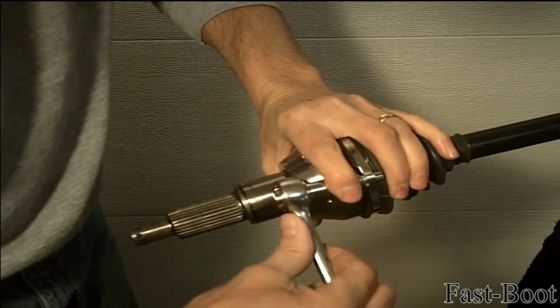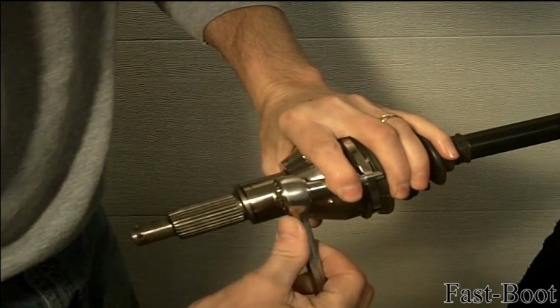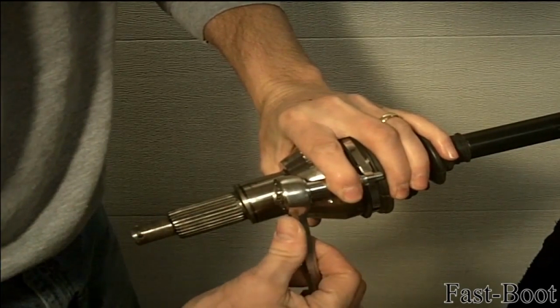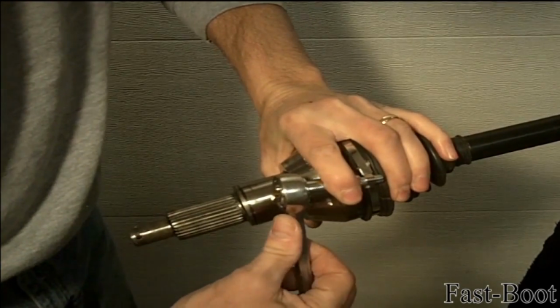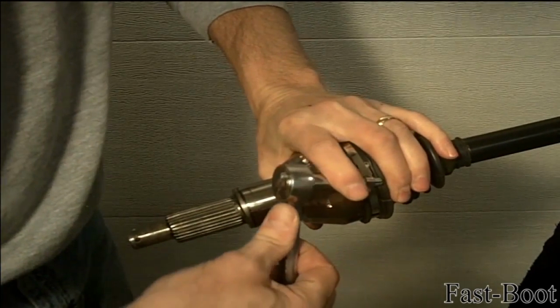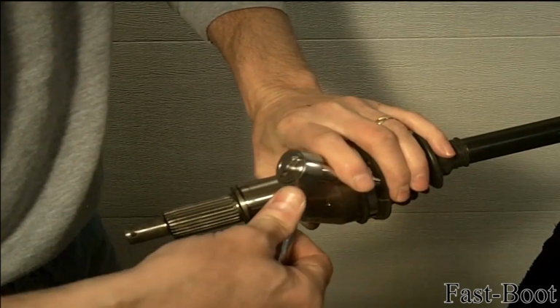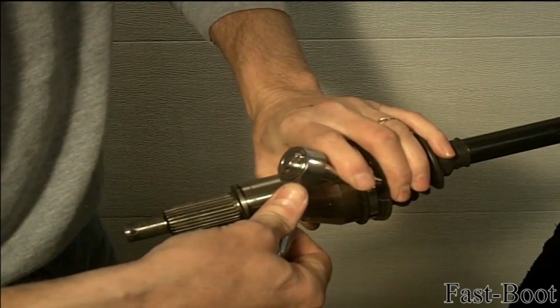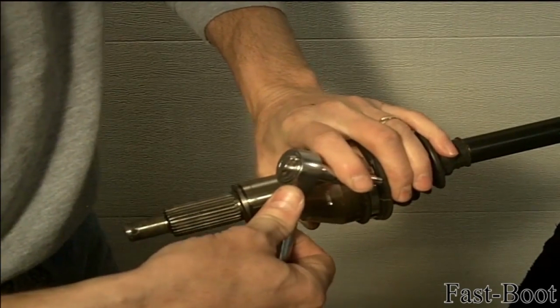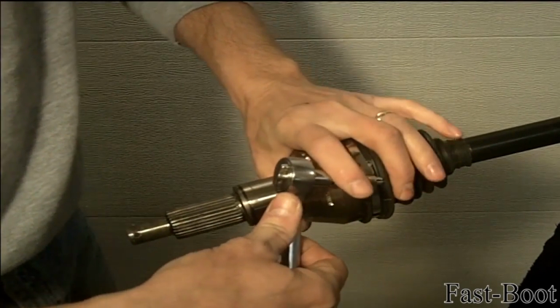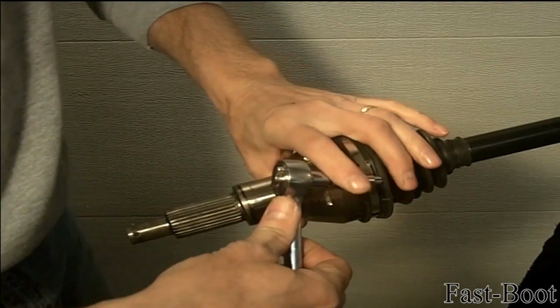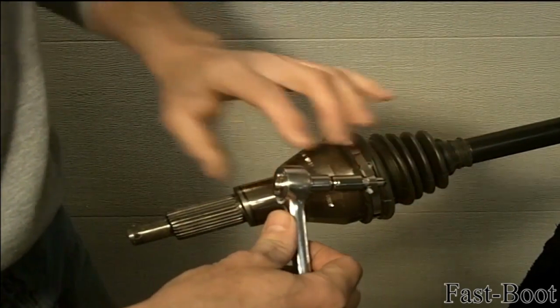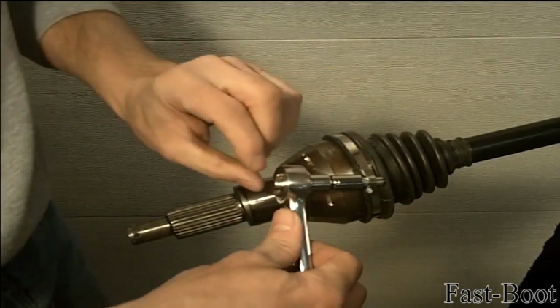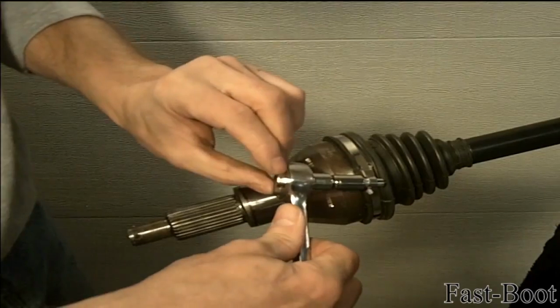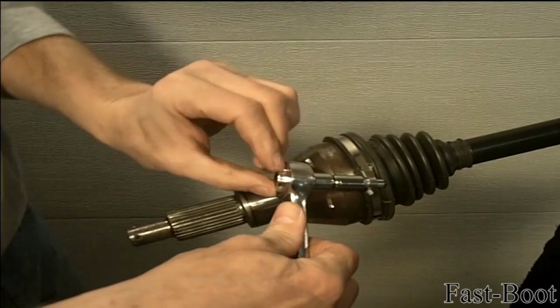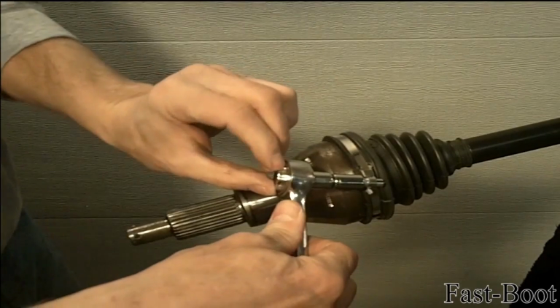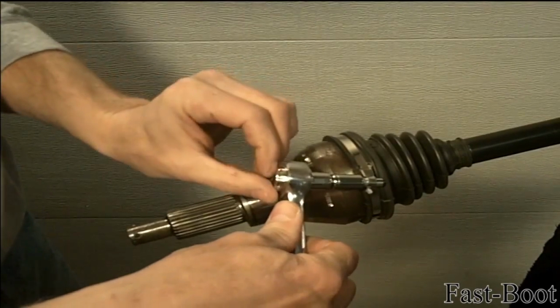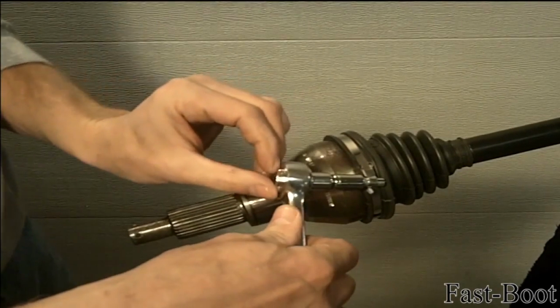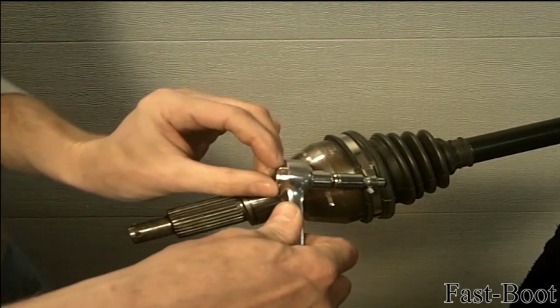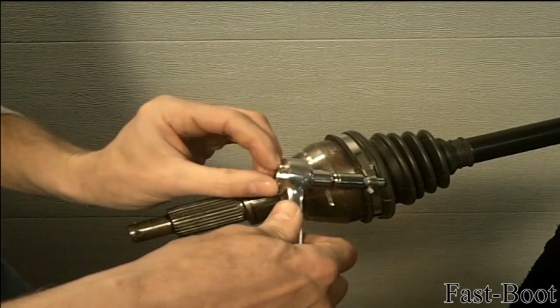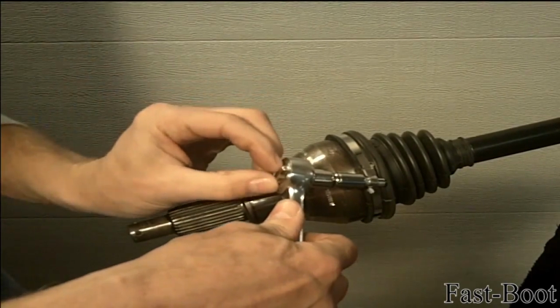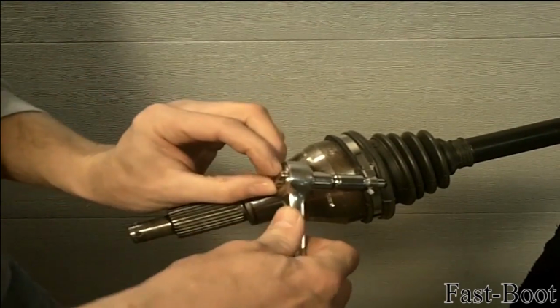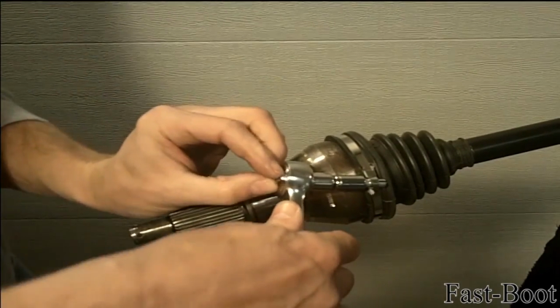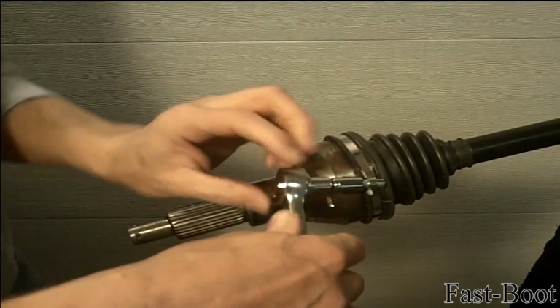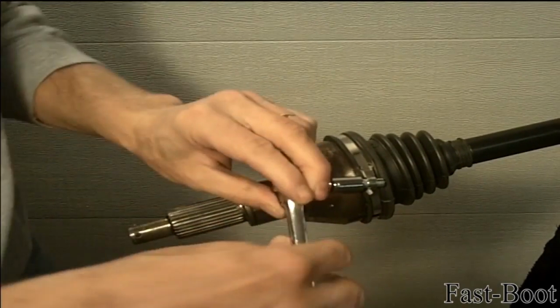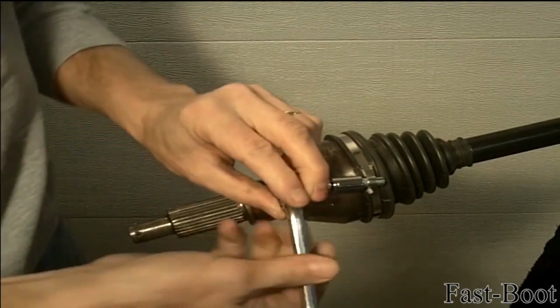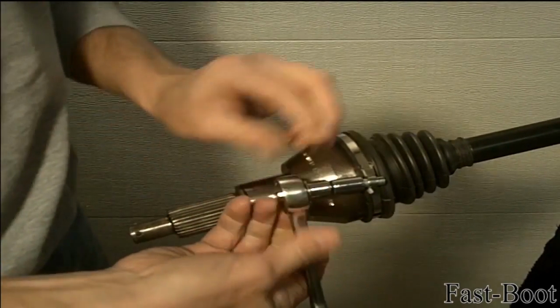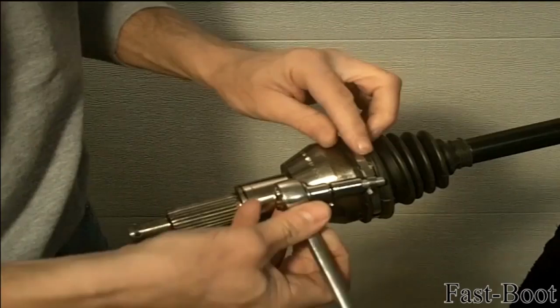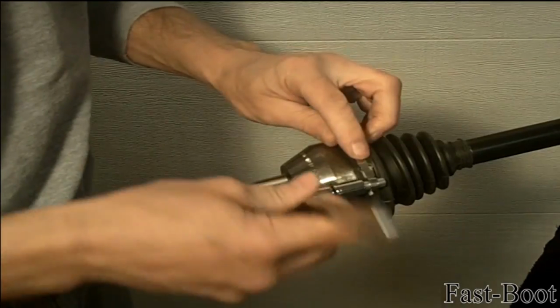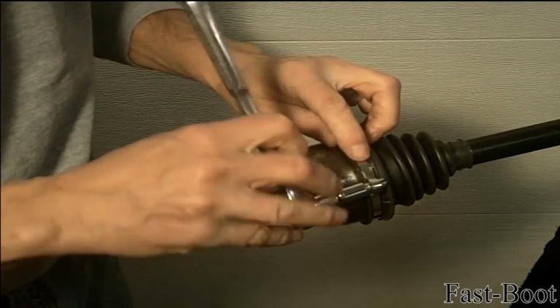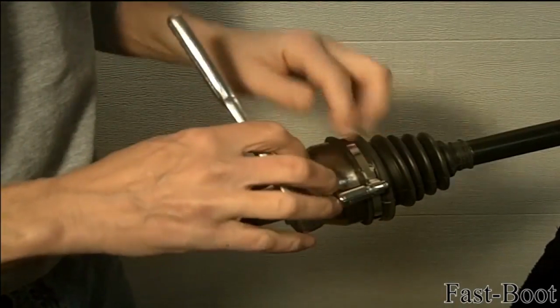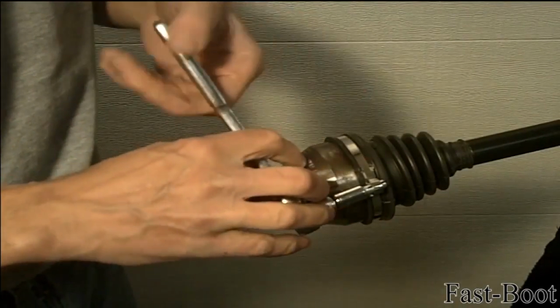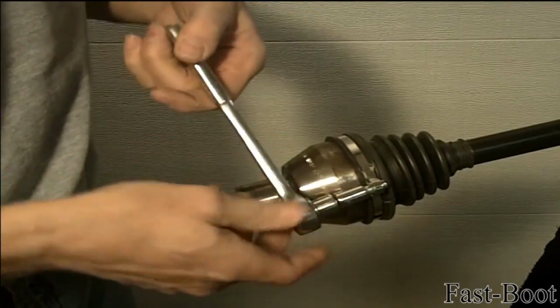After the clamp is properly tensioned, twist the ratchet to the side to put a kink in the clamp. This kink will hold the clamp tension through the next steps. Reverse the ratchet to uncurl the clamp.